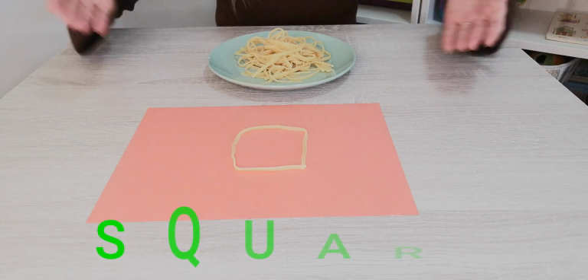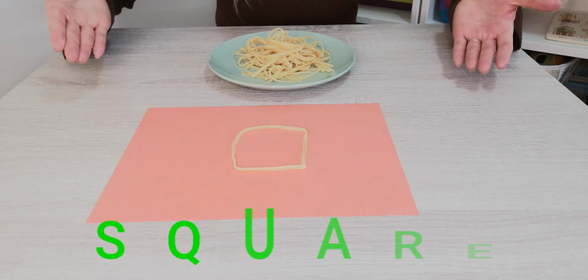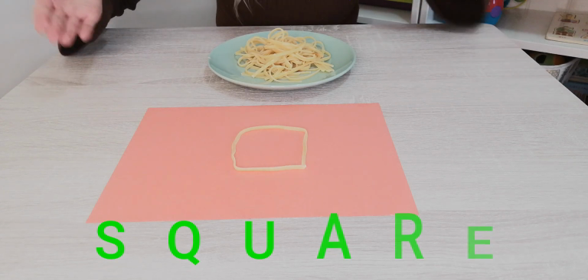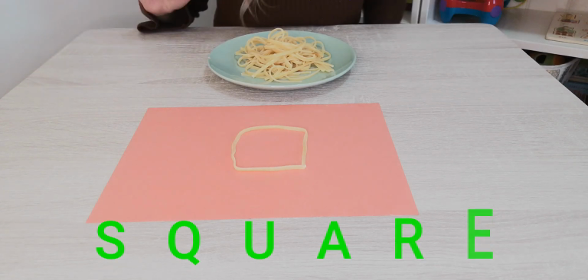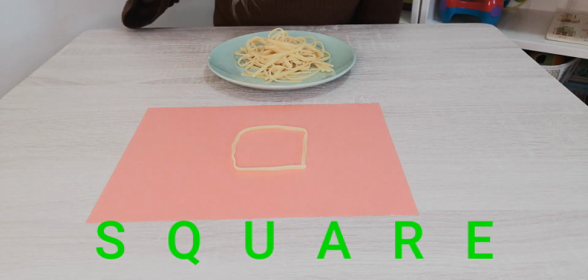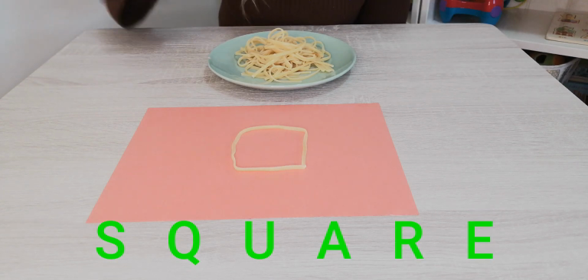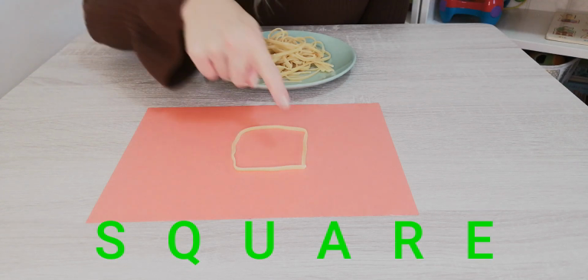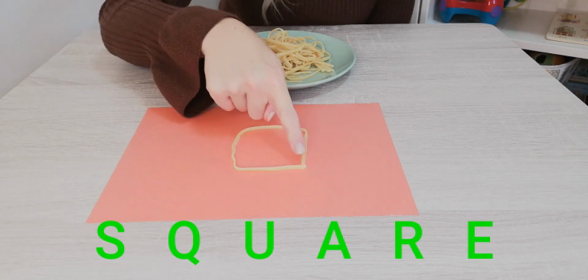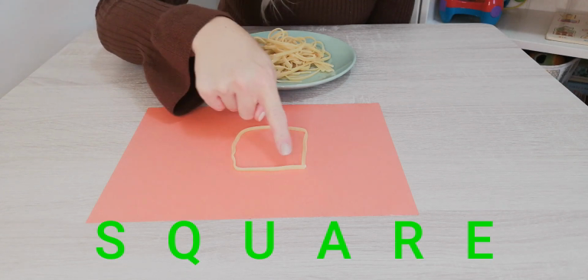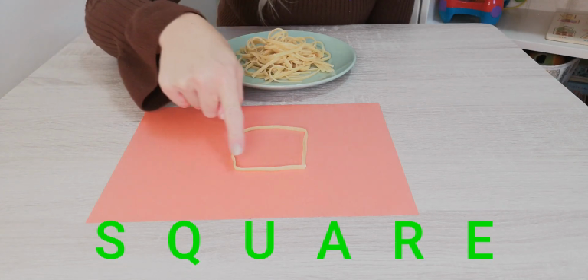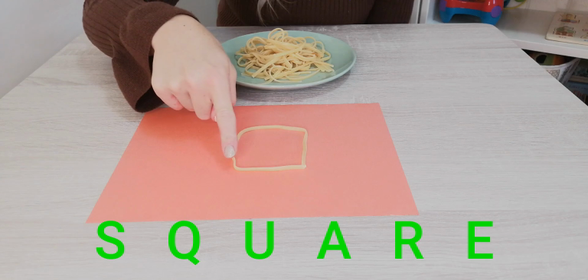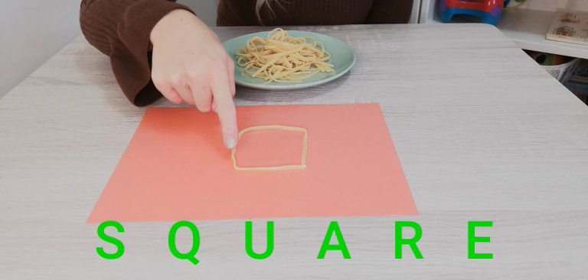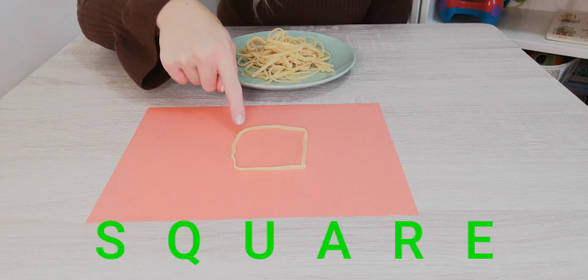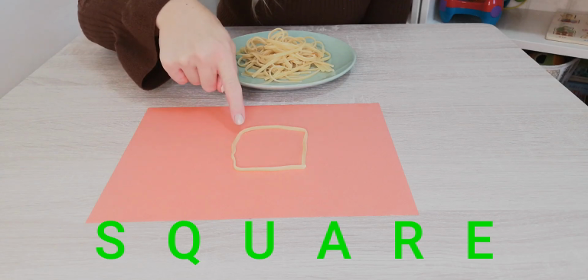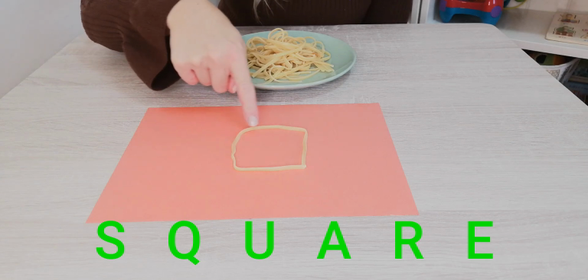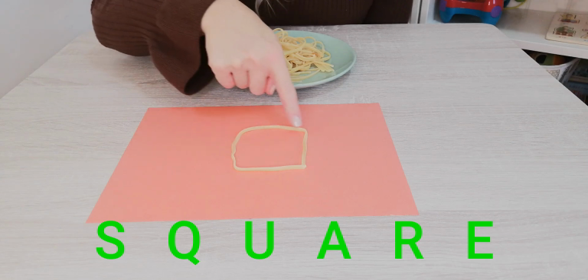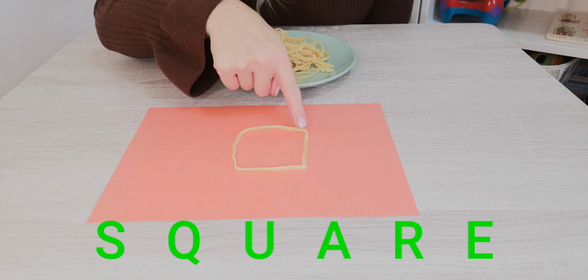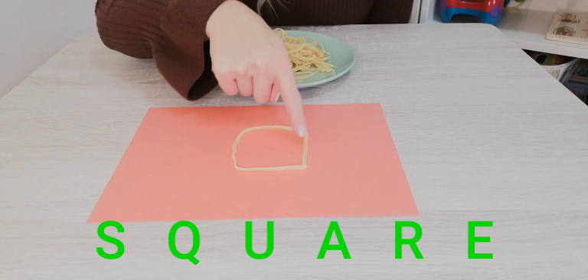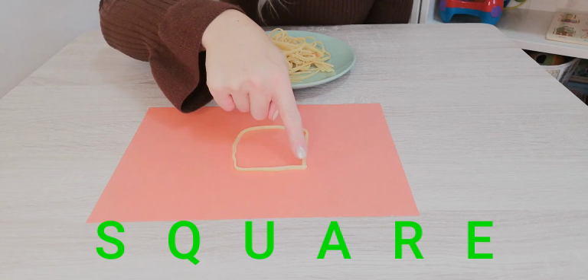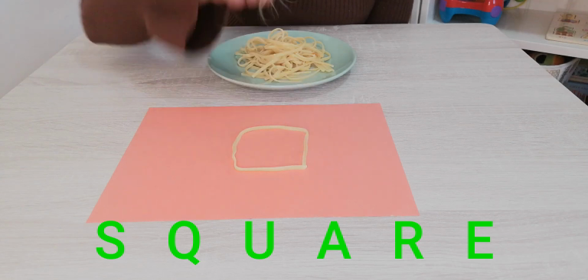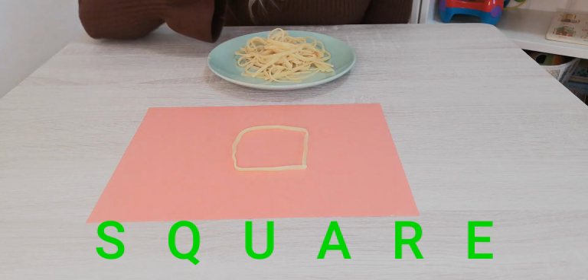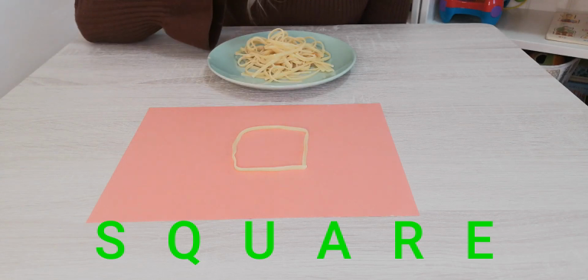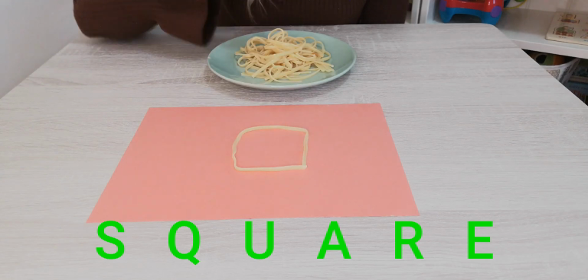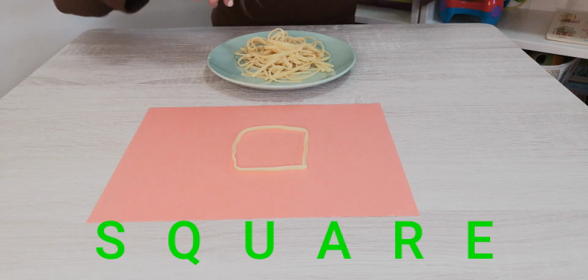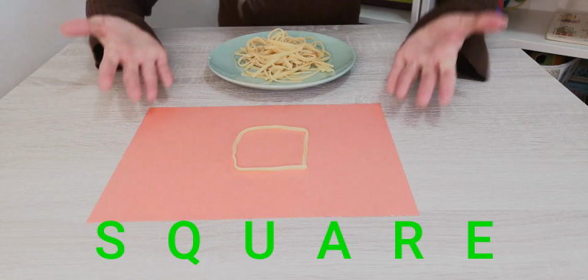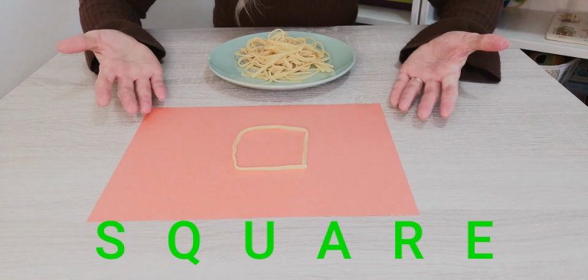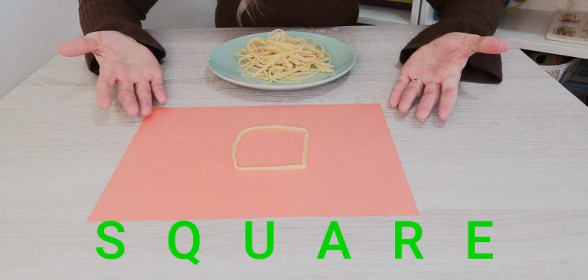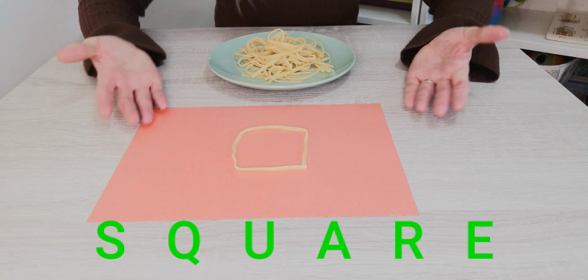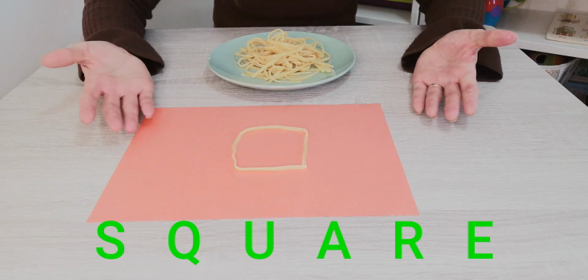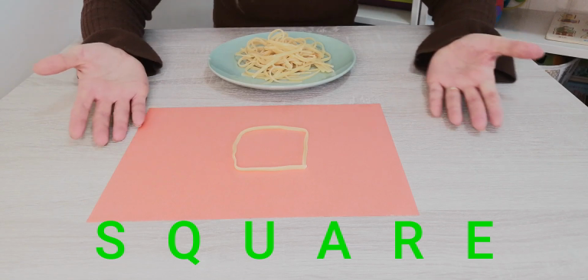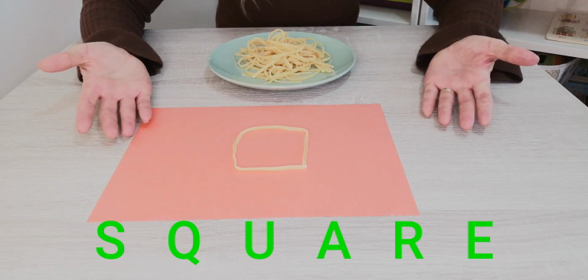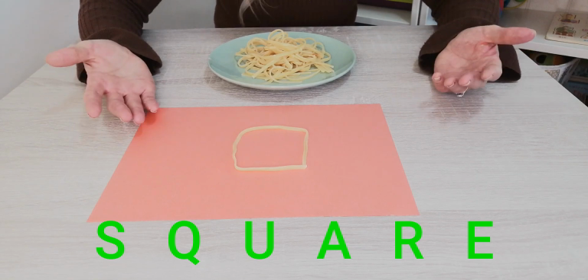Super! We can count the sides. One, two, three, four. Can you think of something that is square shaped?